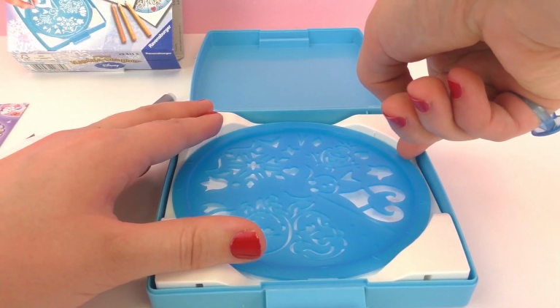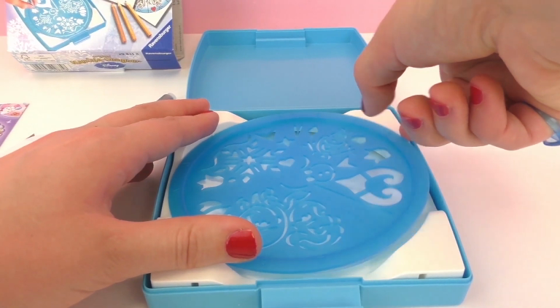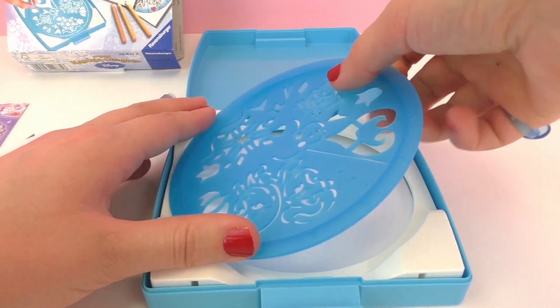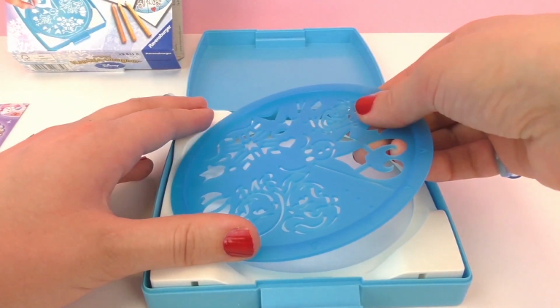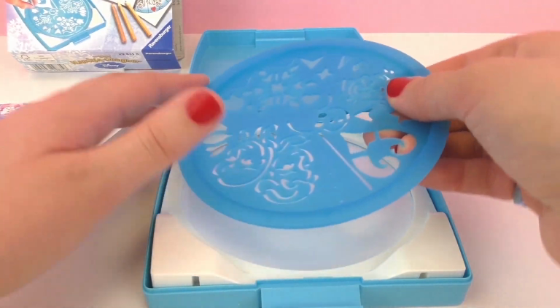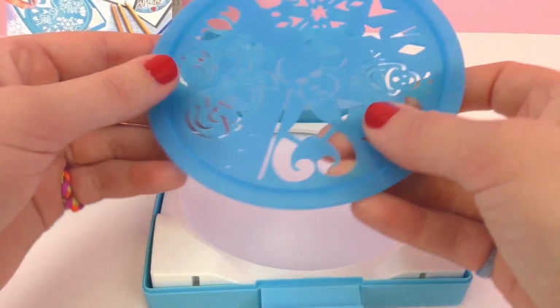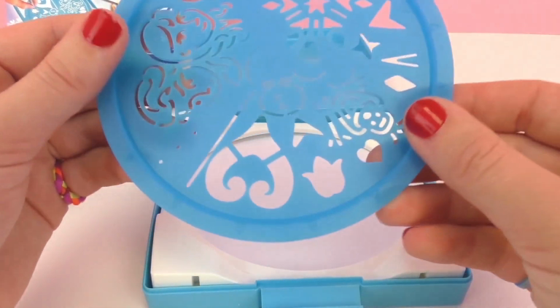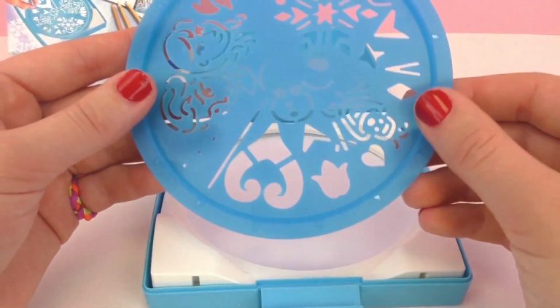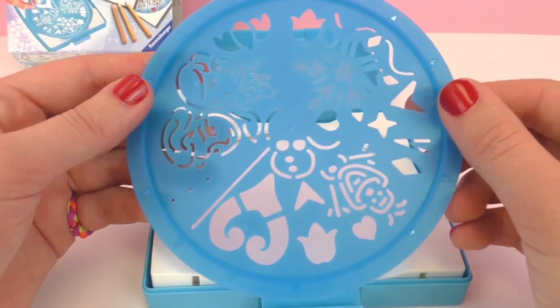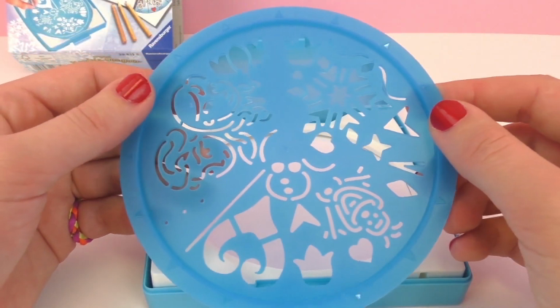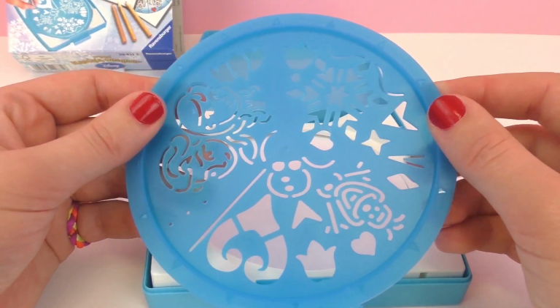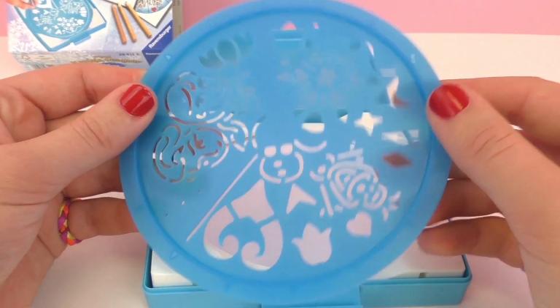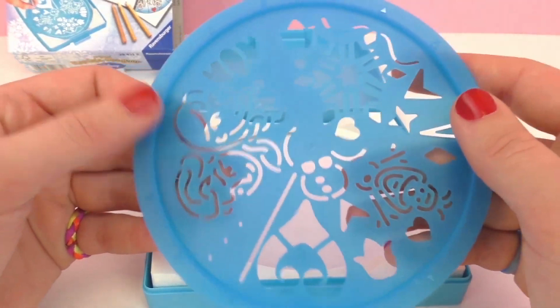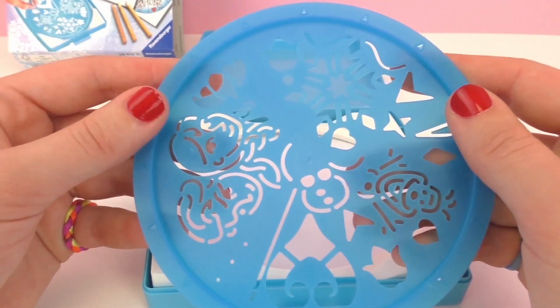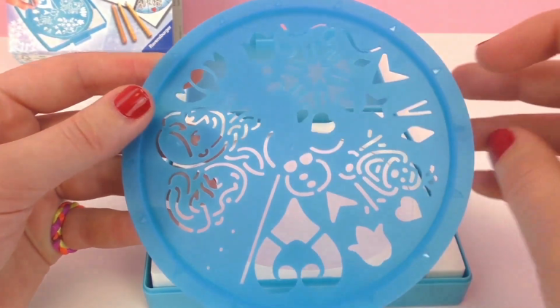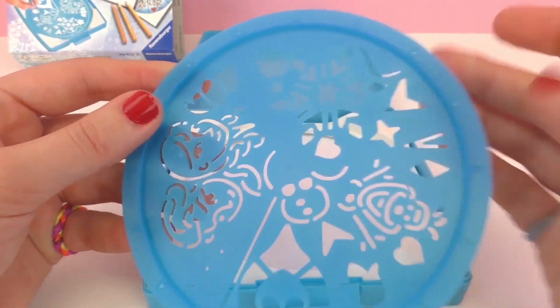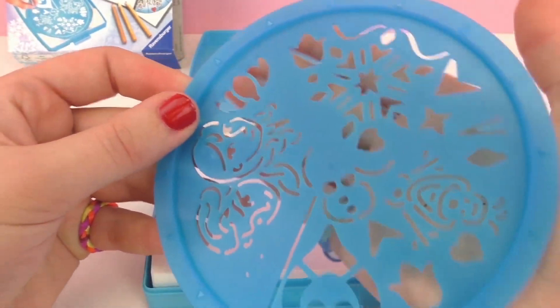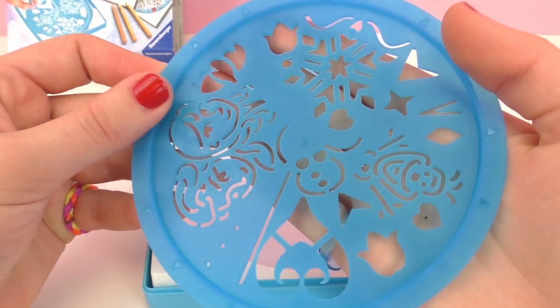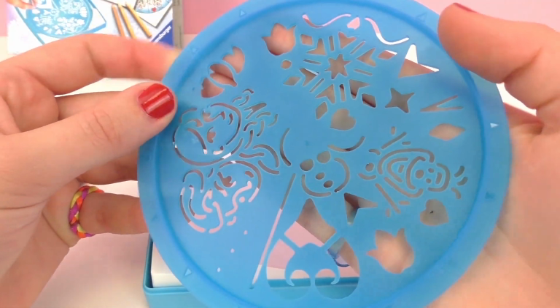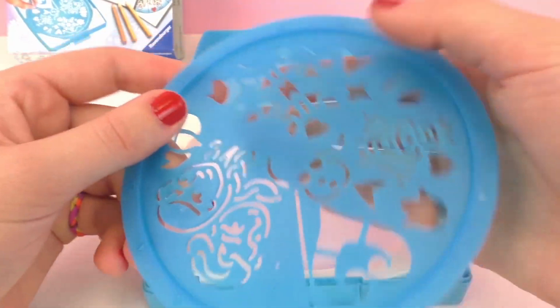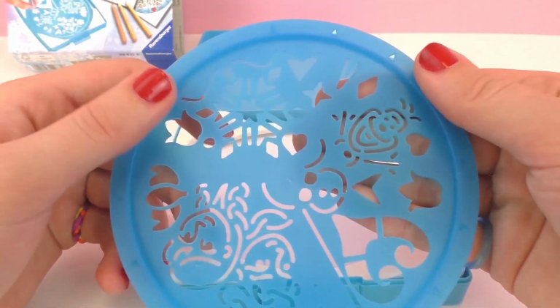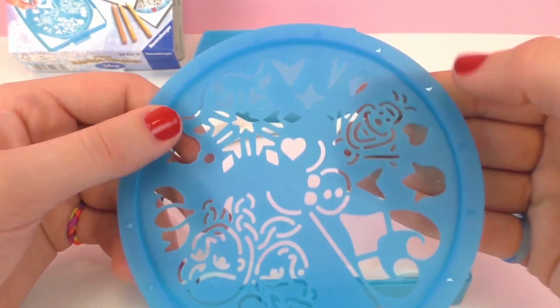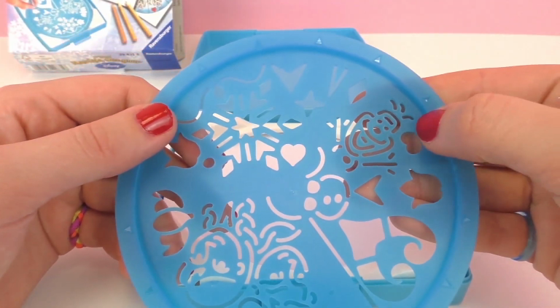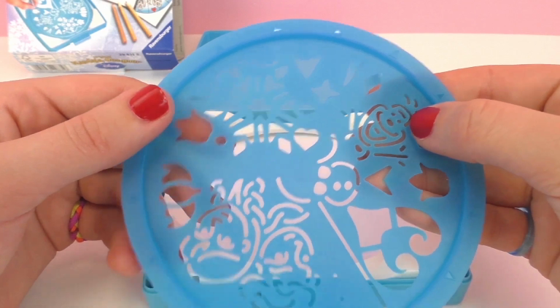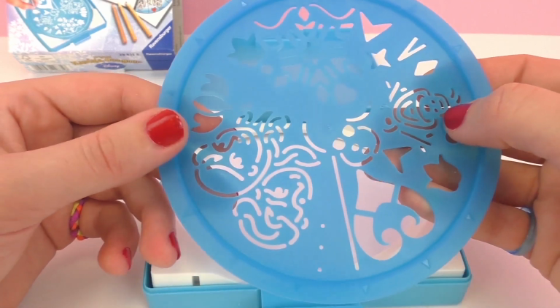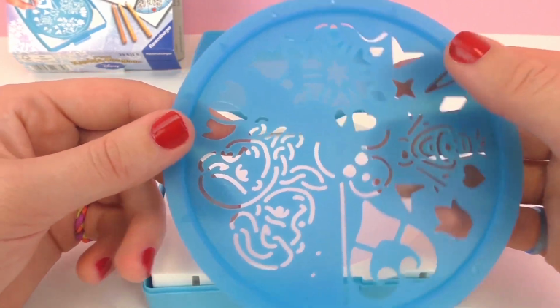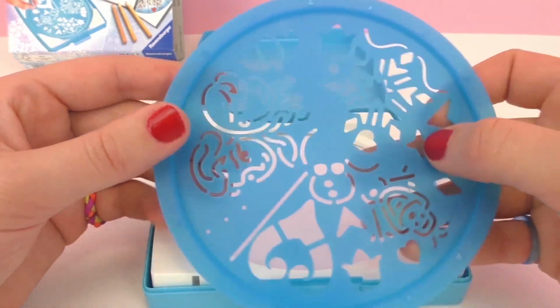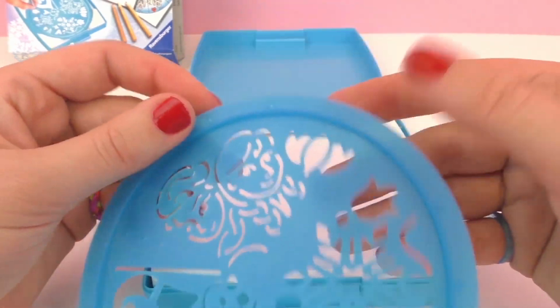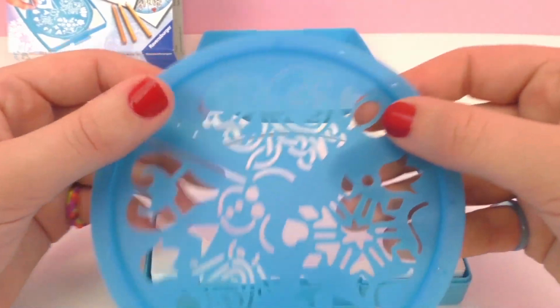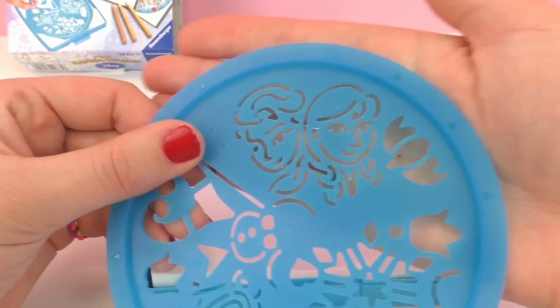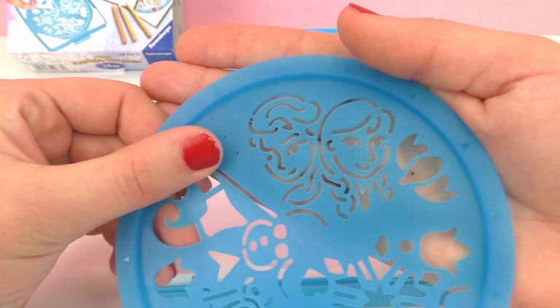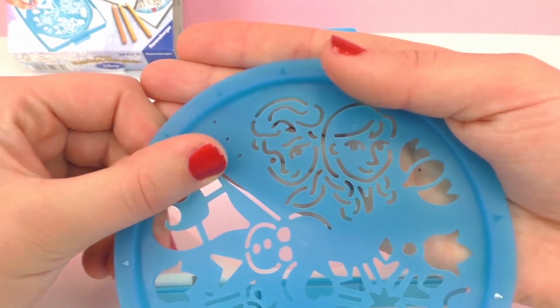Next up we have the mandala designer itself. As you can see there are all sorts of fun different motifs from Frozen — we have snowflakes, Olaf over here, and then we also have the two sisters Anna and Elsa together.